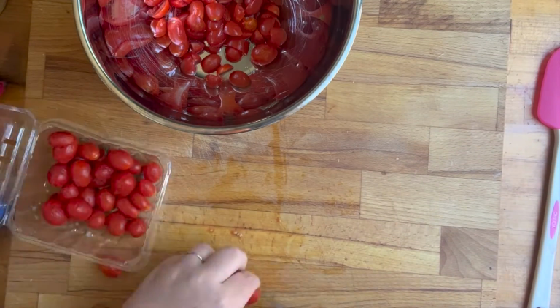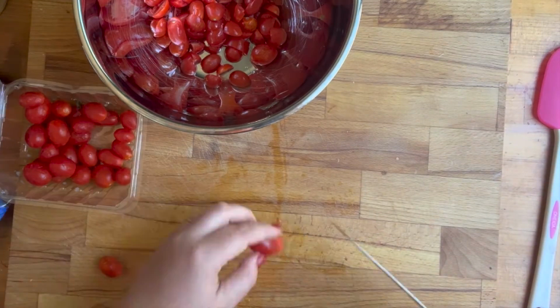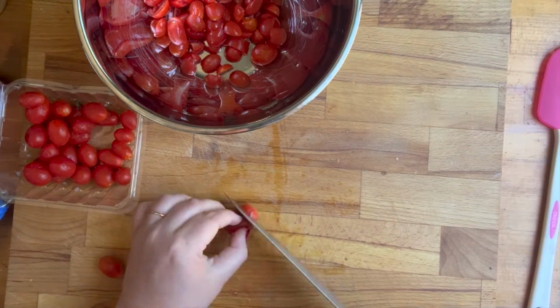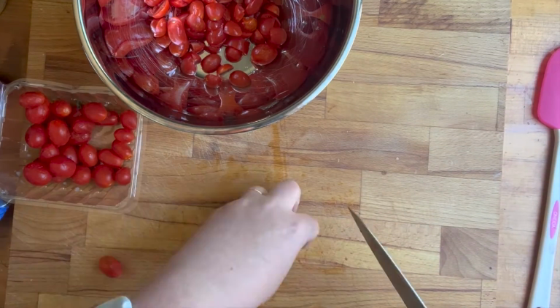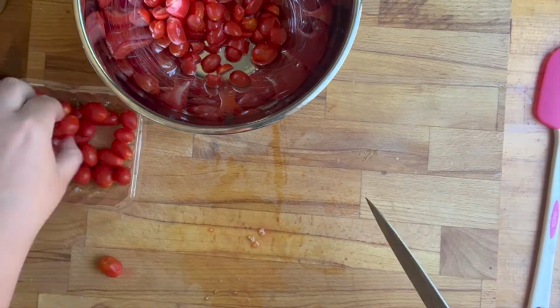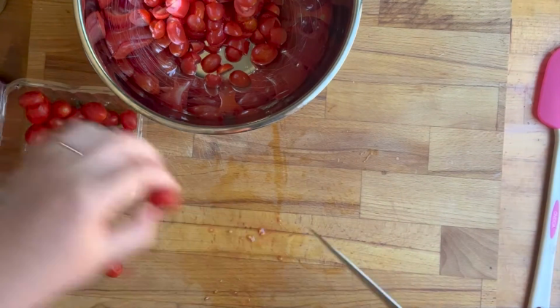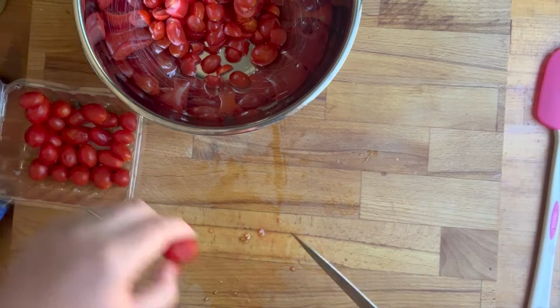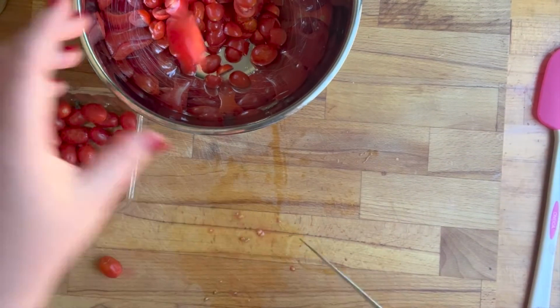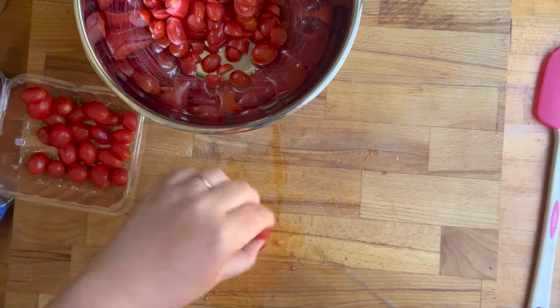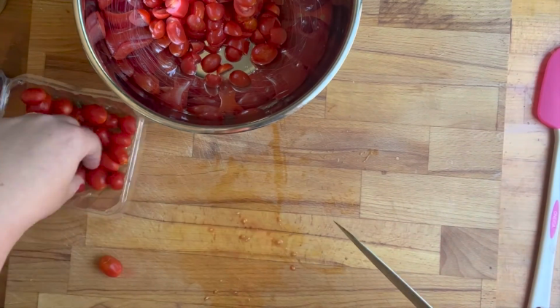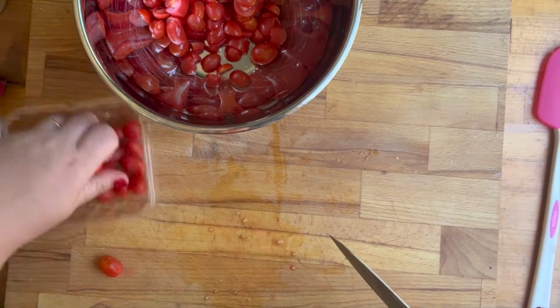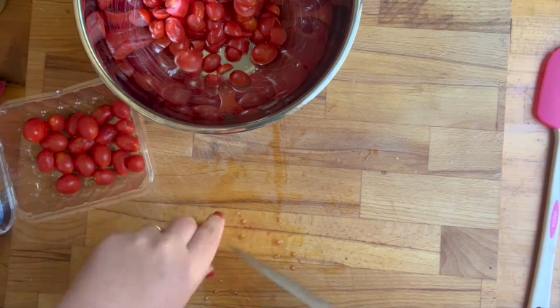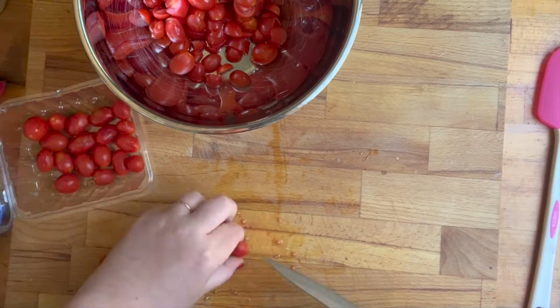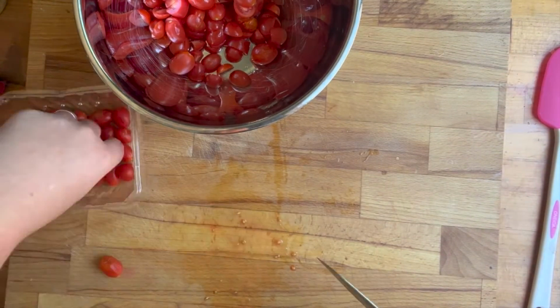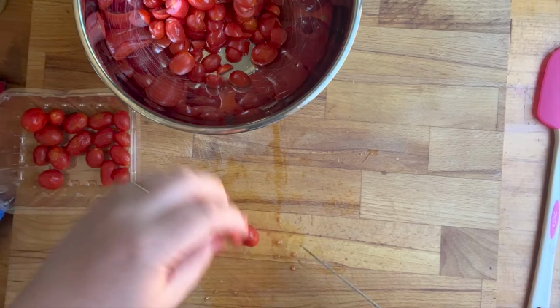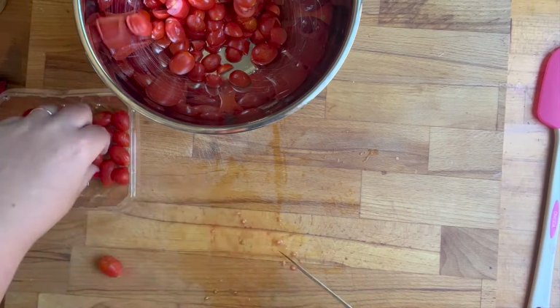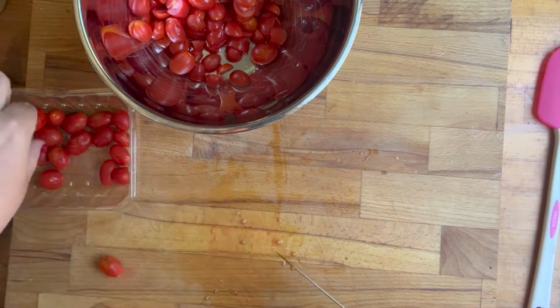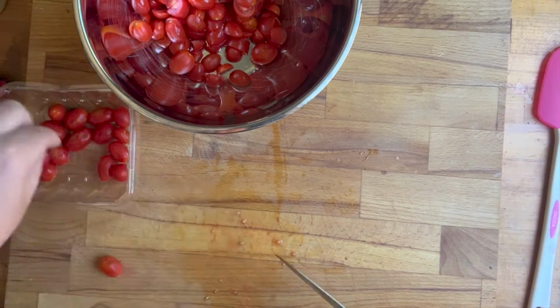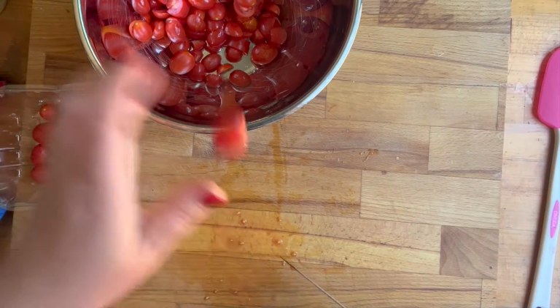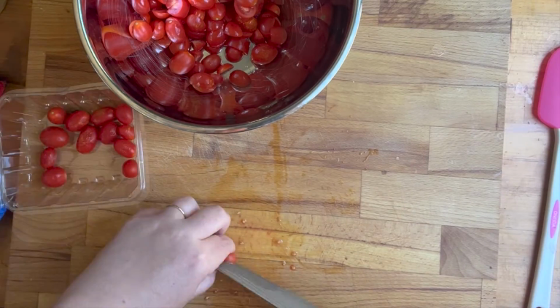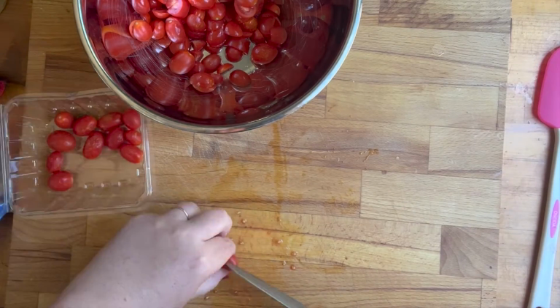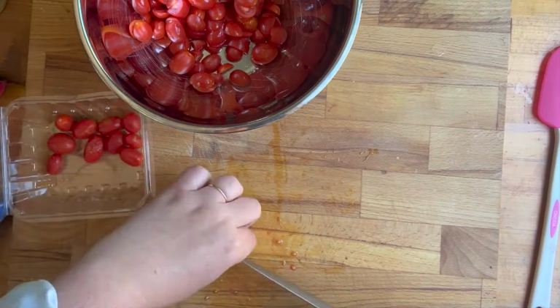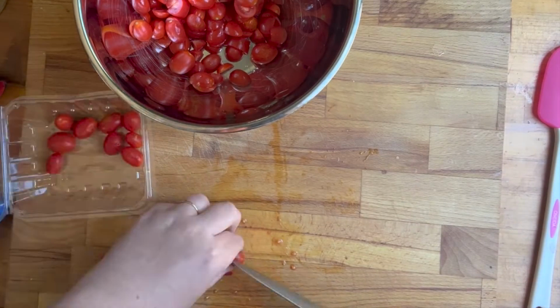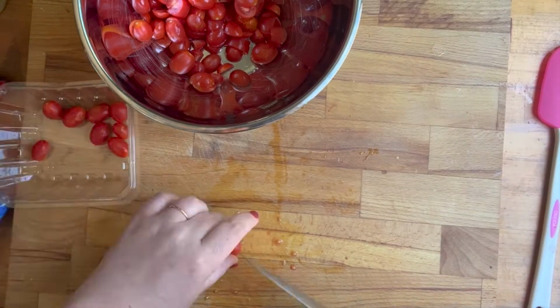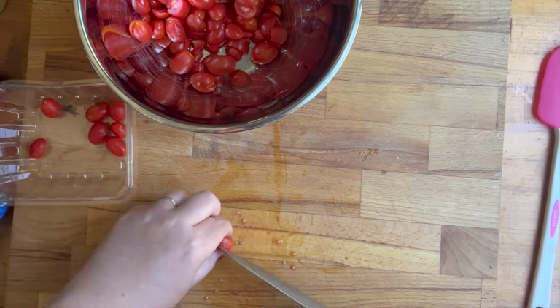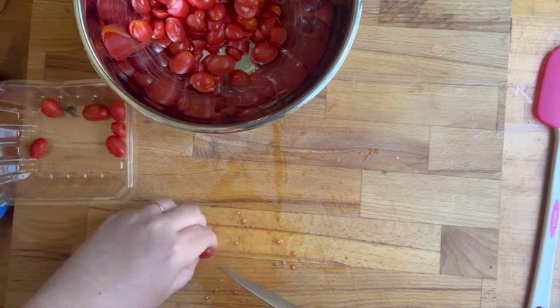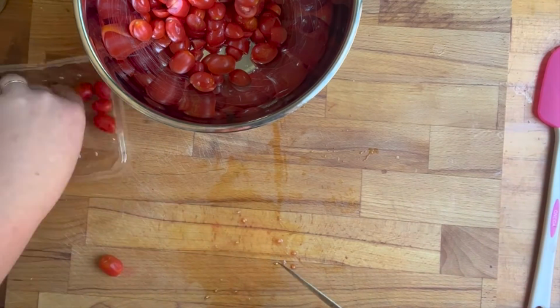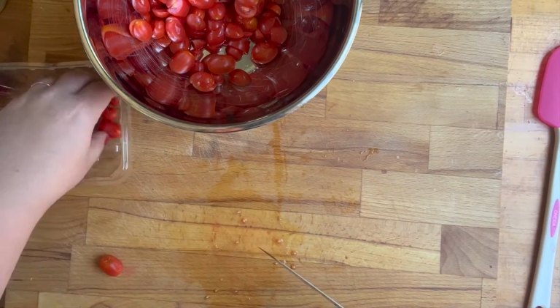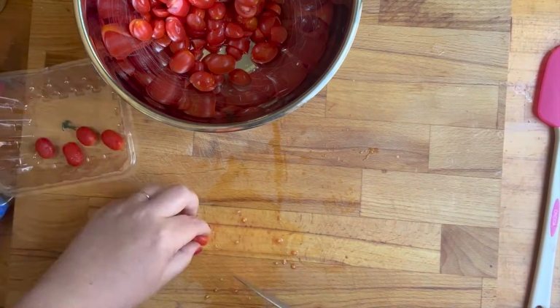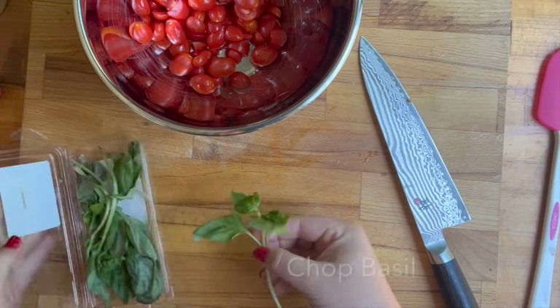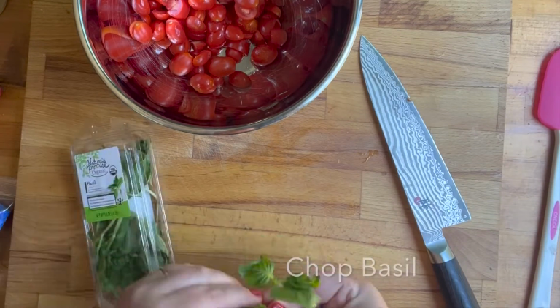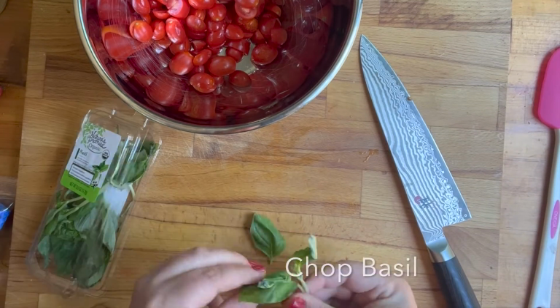I got some basil and I did a special kind of cut called a chiffonade. Once I get done pulling all of the leaves off of the basil, I'm gonna show you how to do this.